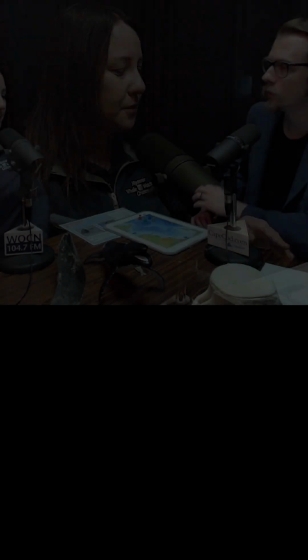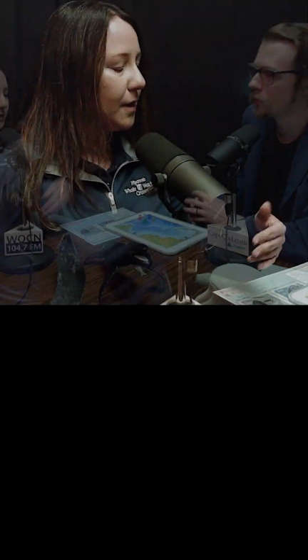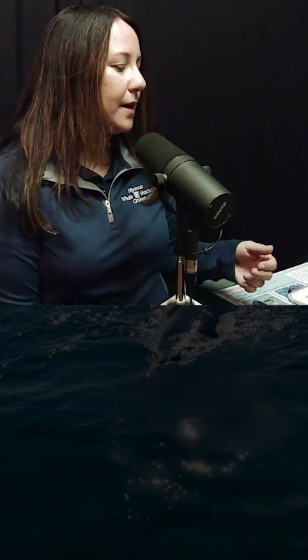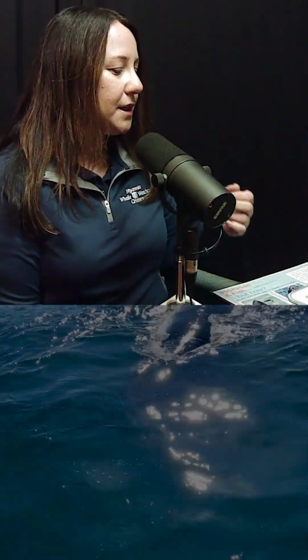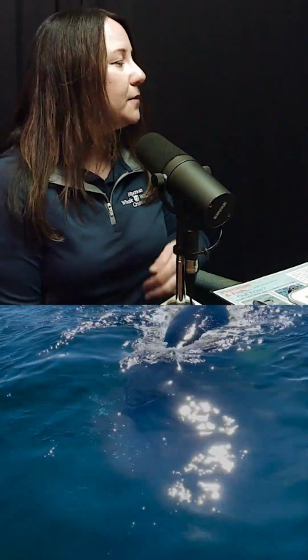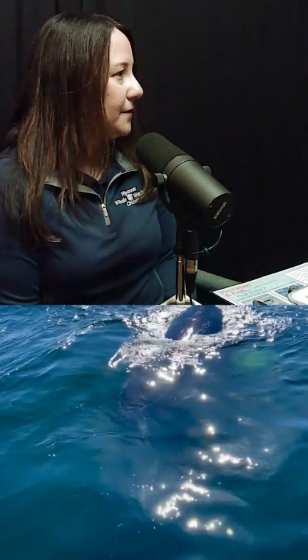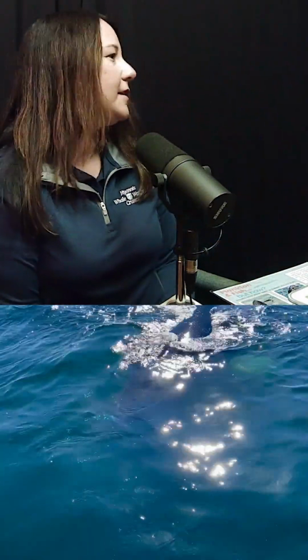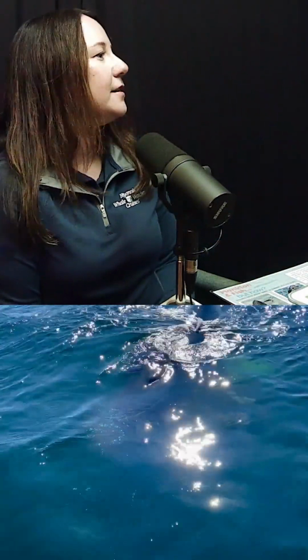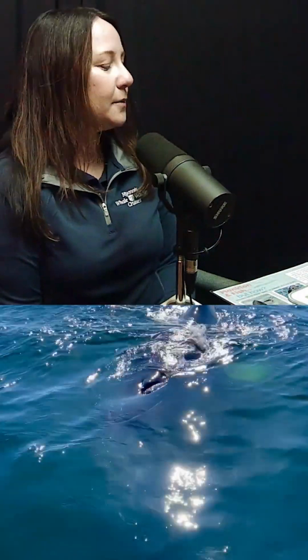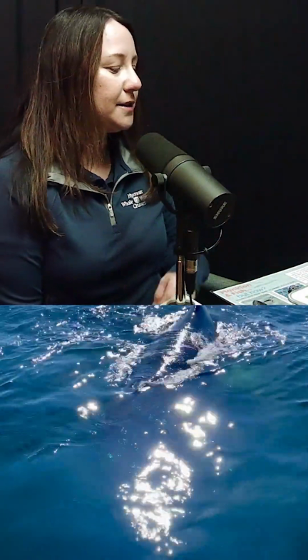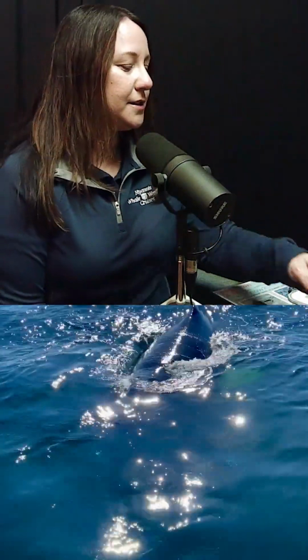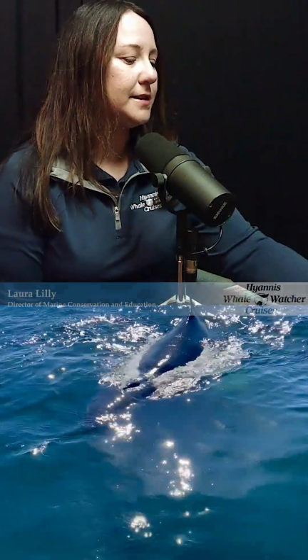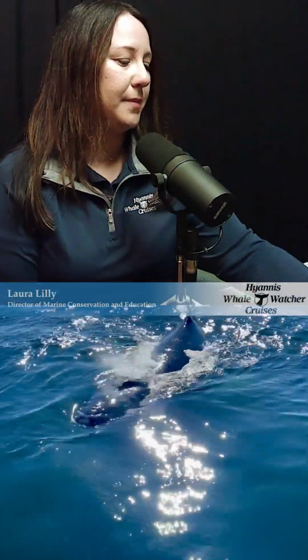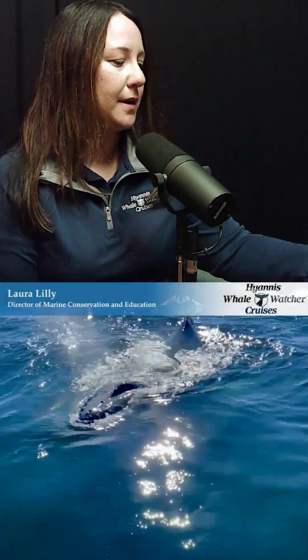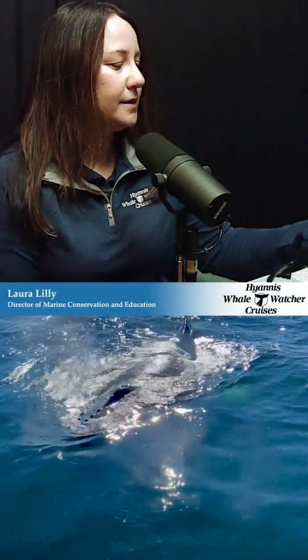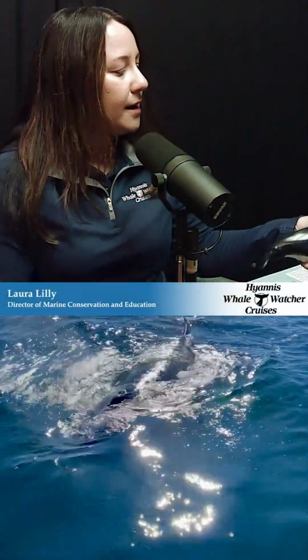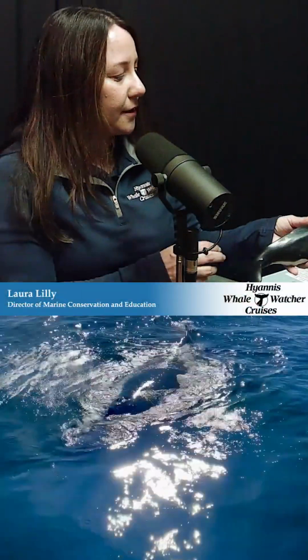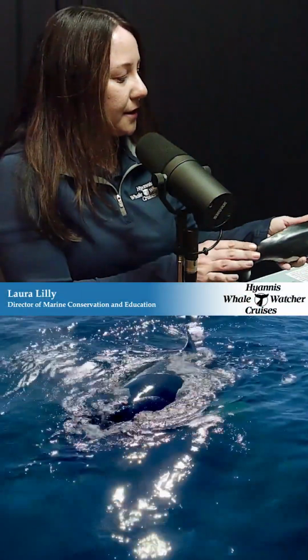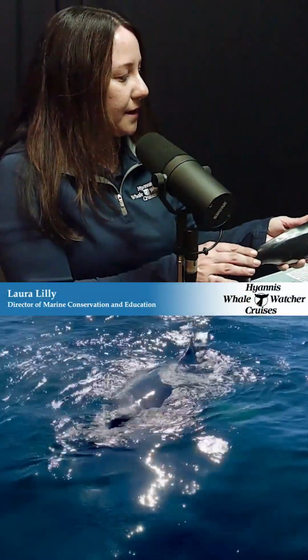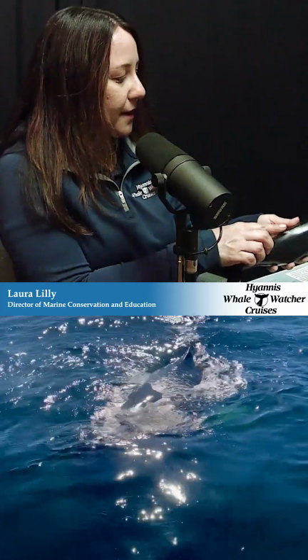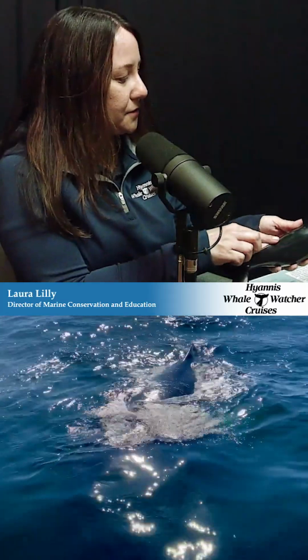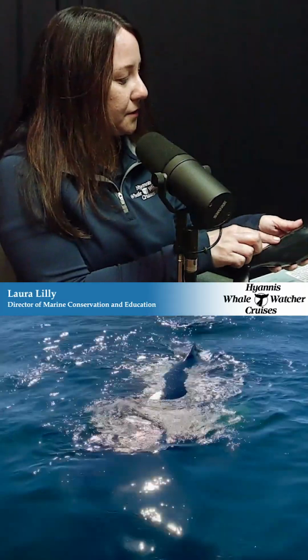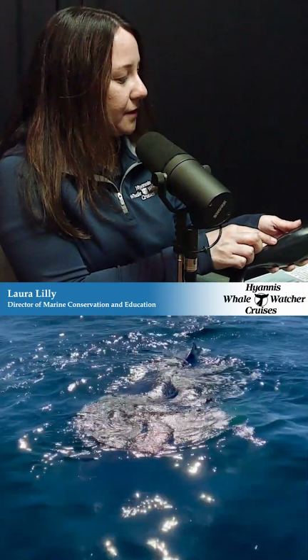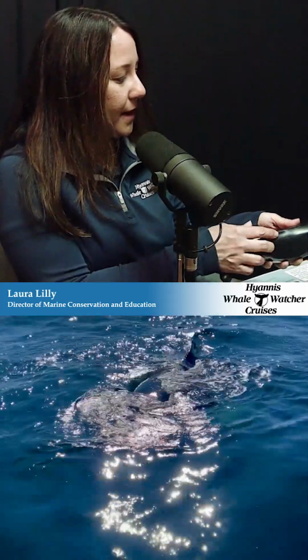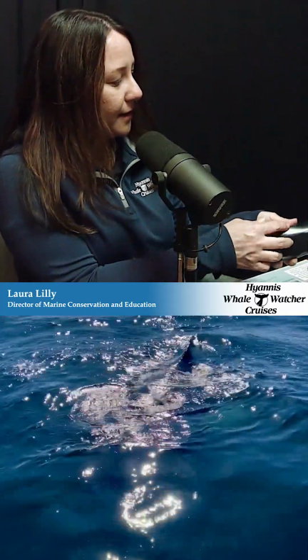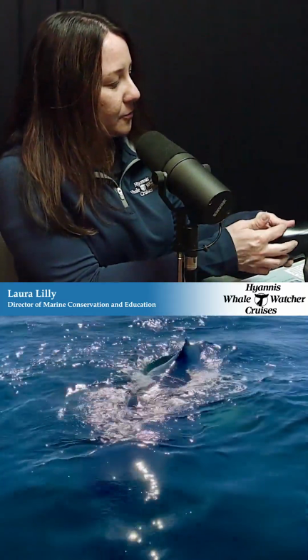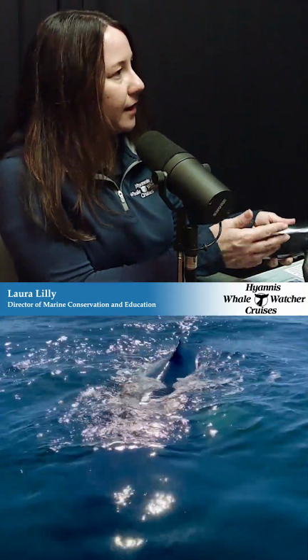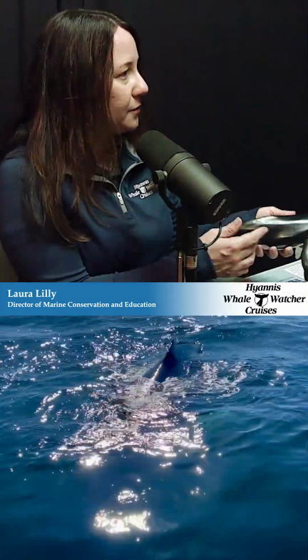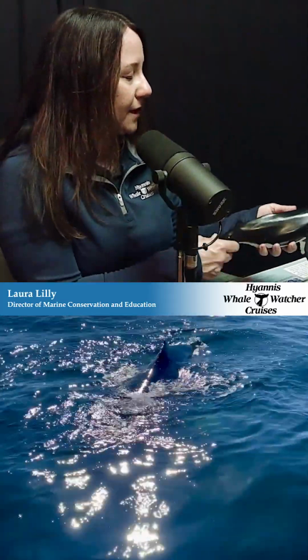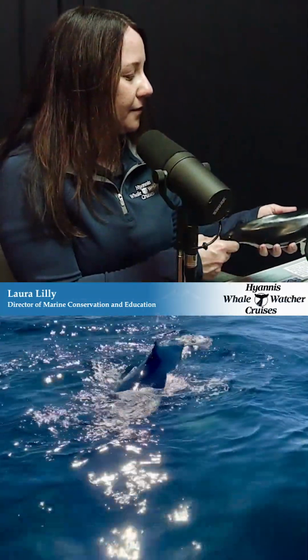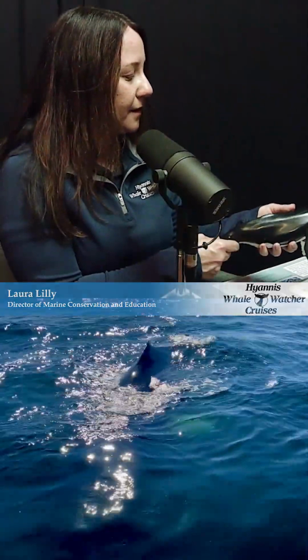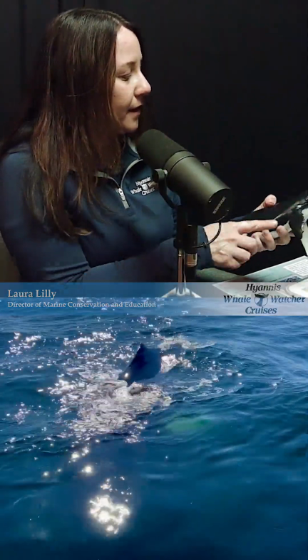So what we're watching most often on our whale watches are these humpback whales. They're characterized by the dorsal fin on the back. They have a bit of a hump, which is how they get their name.